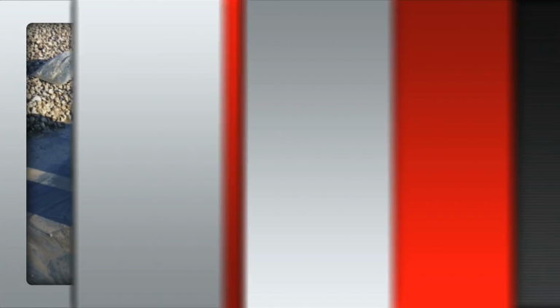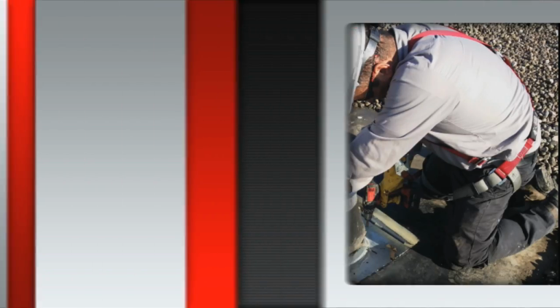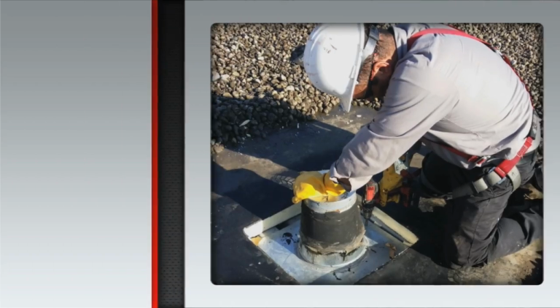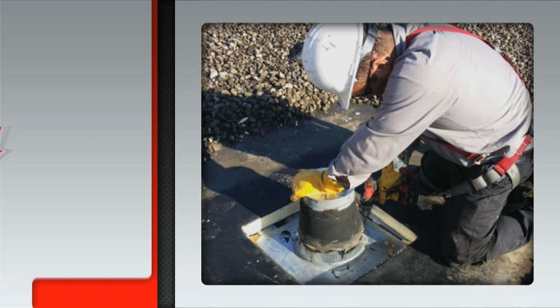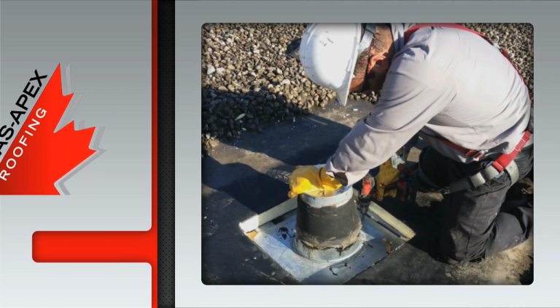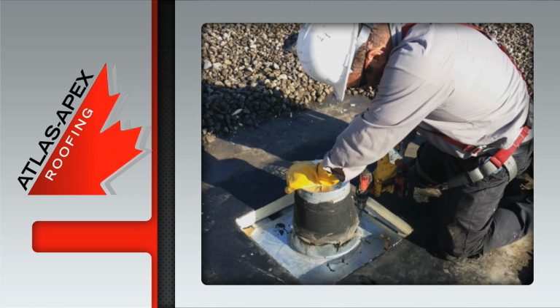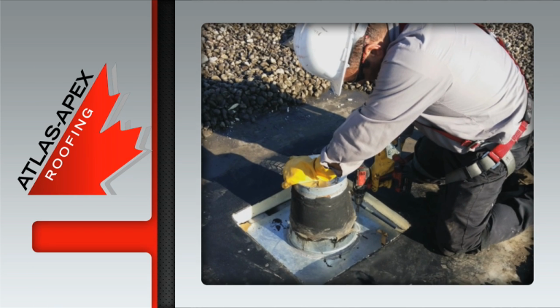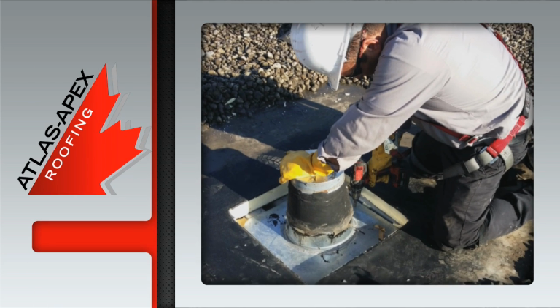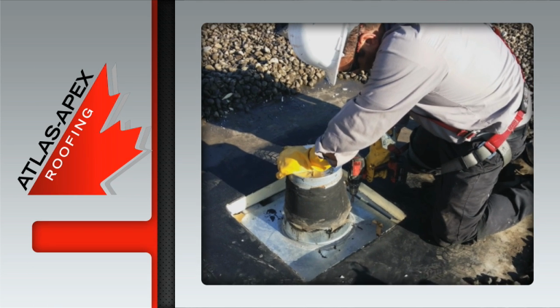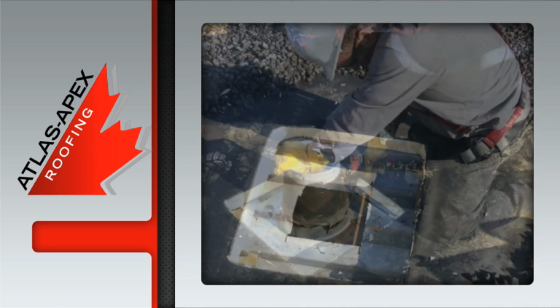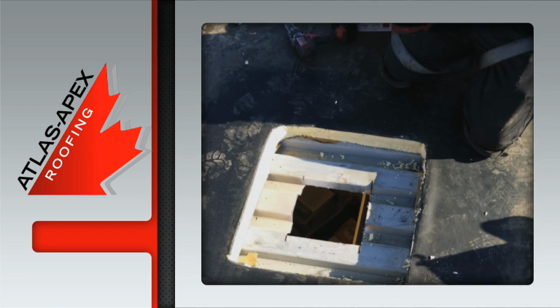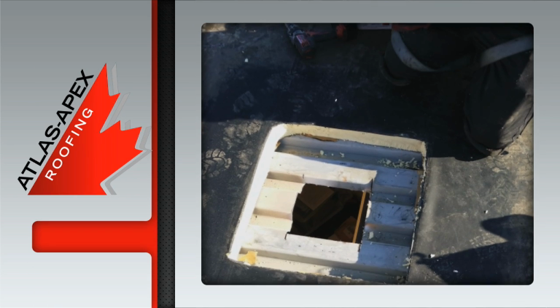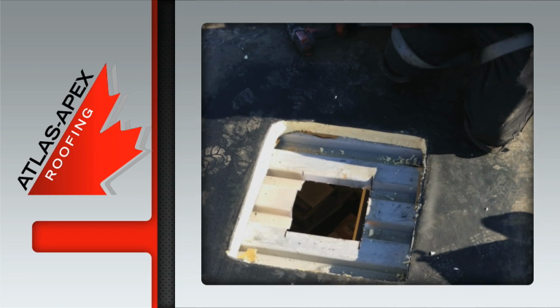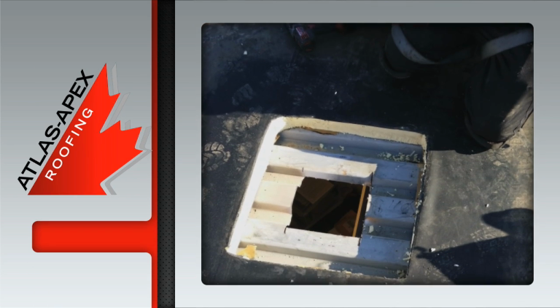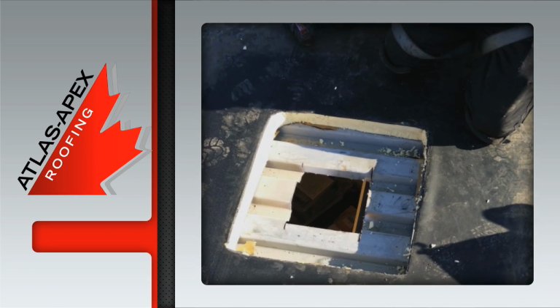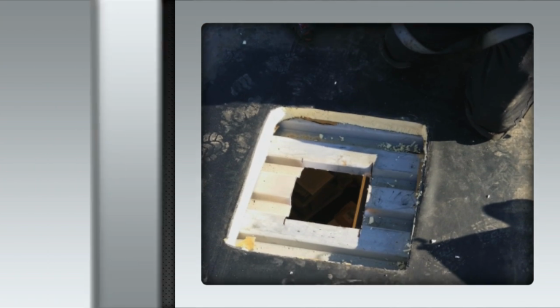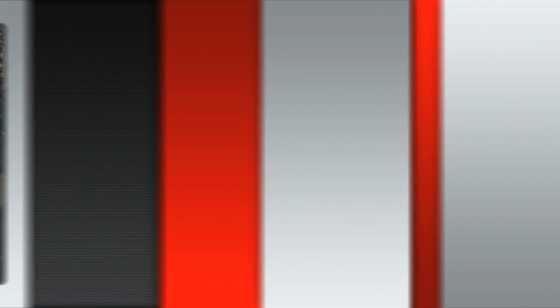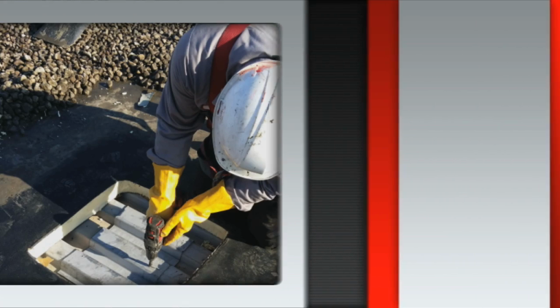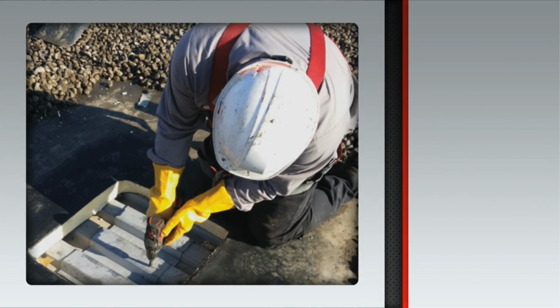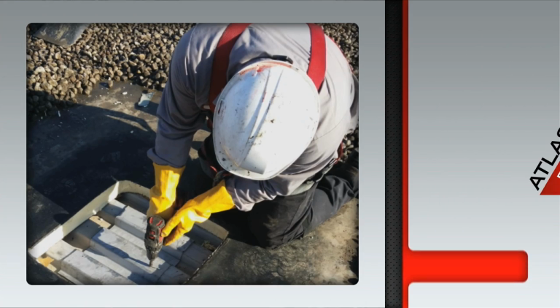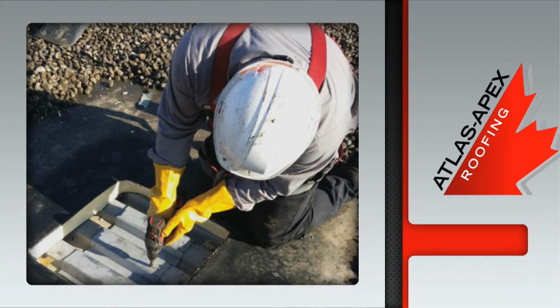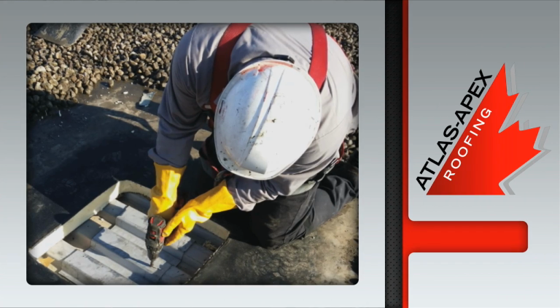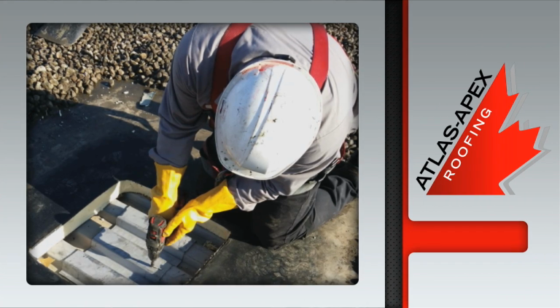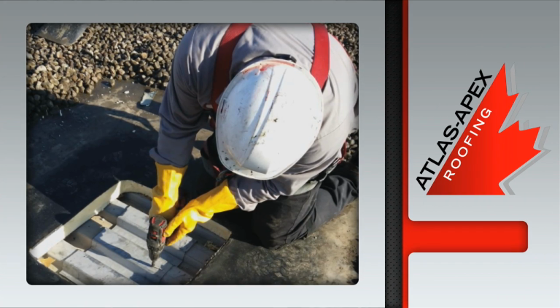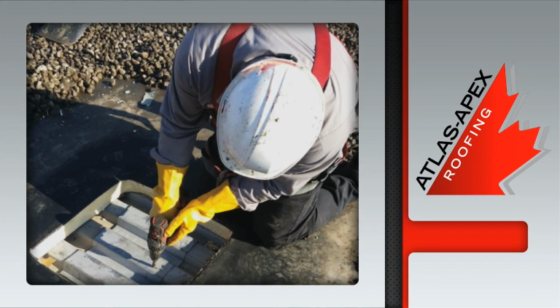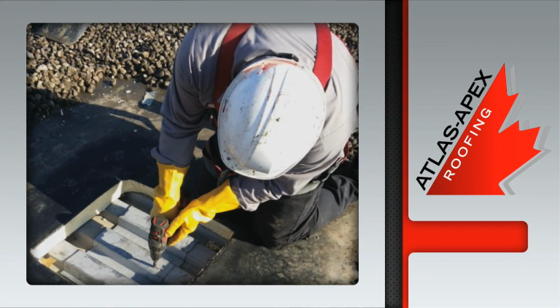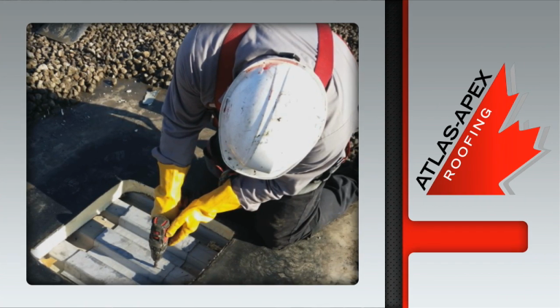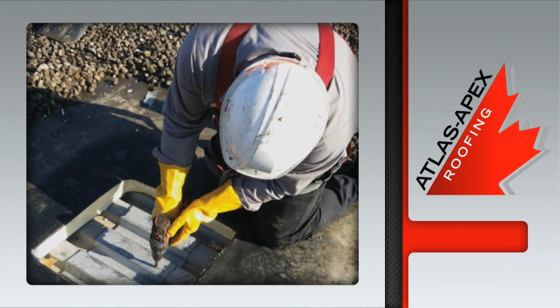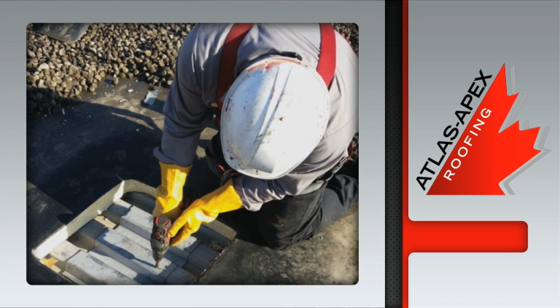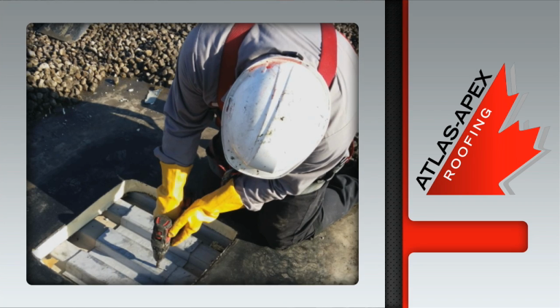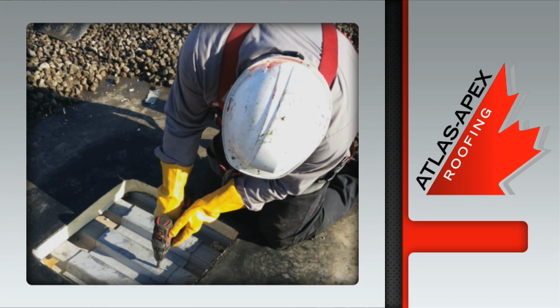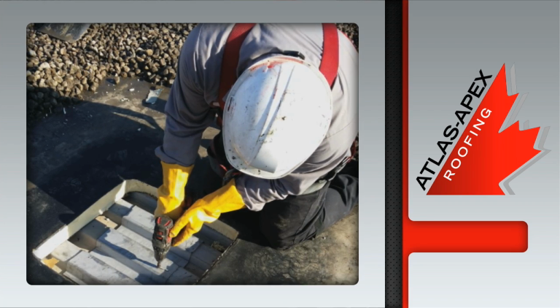The roof membrane and the insulation are cut away, providing easy access to the cone, which is also removed. The next step in the process is to install a piece of industry-approved steel decking followed by new insulation.